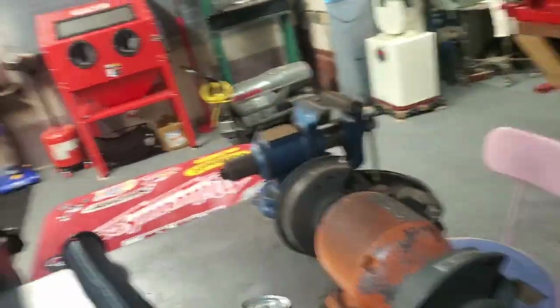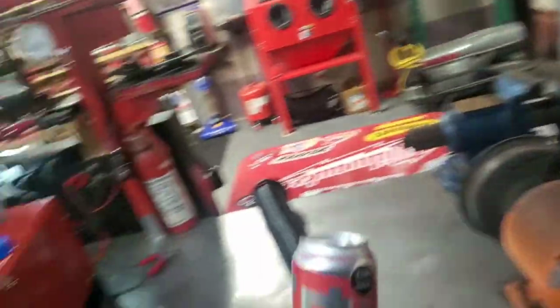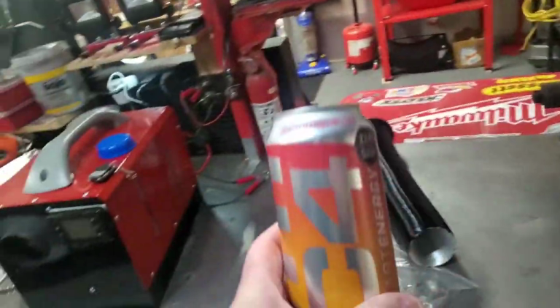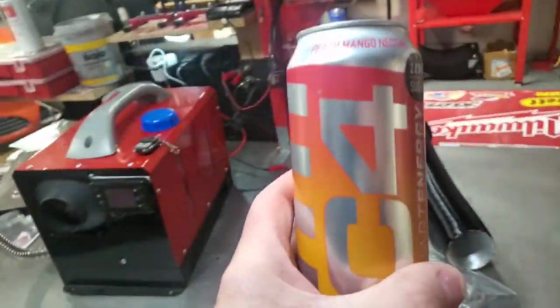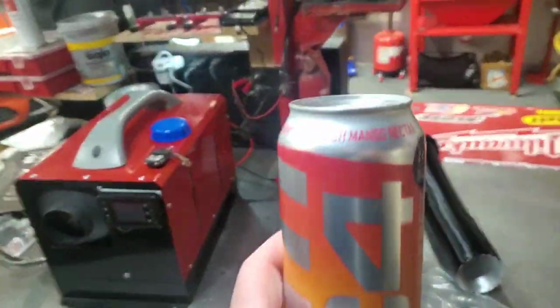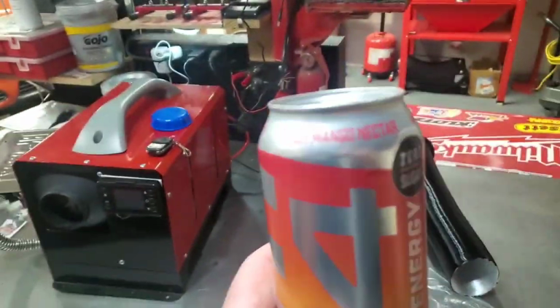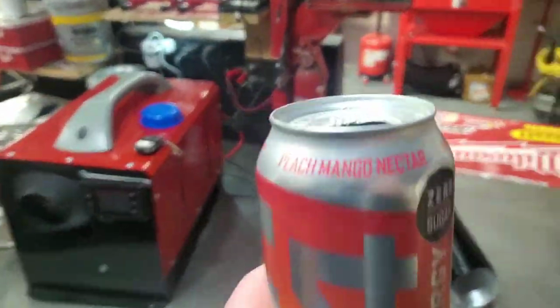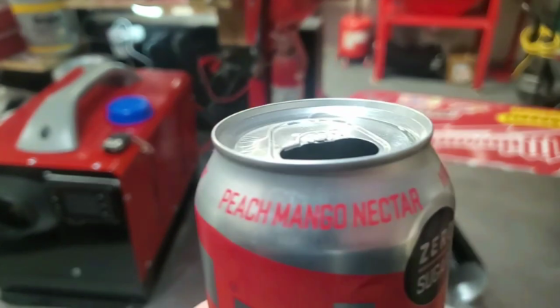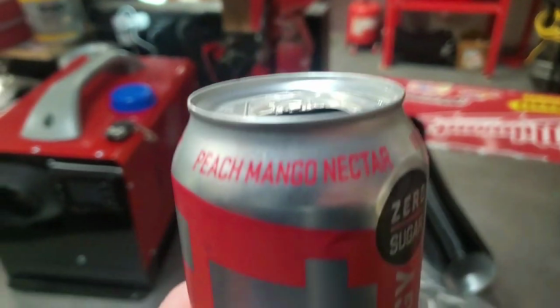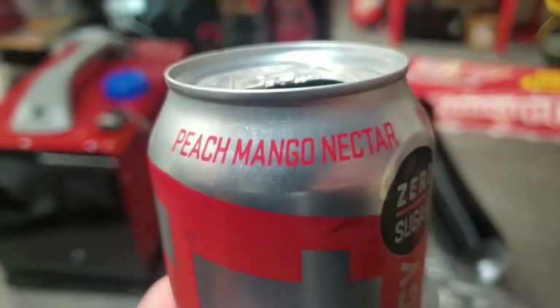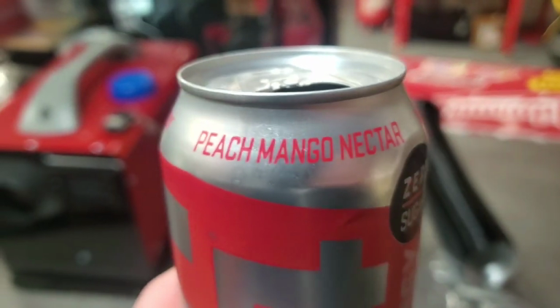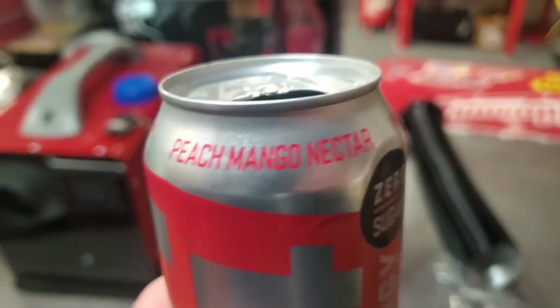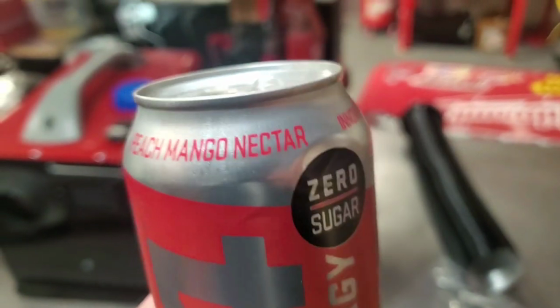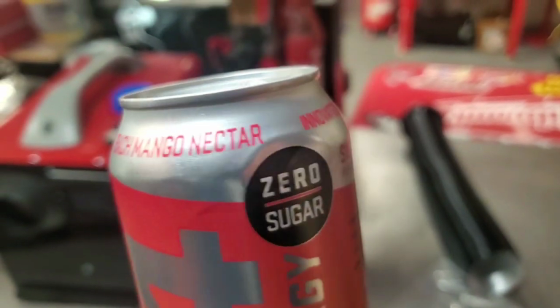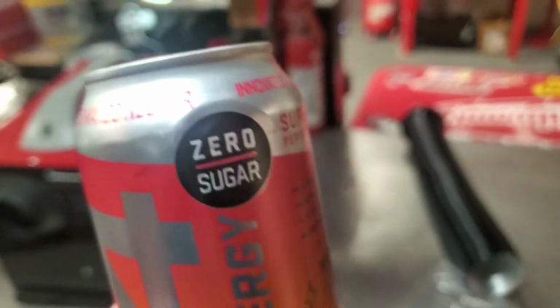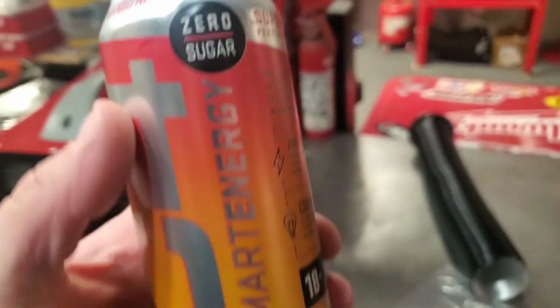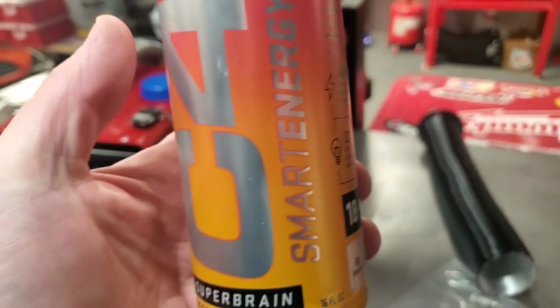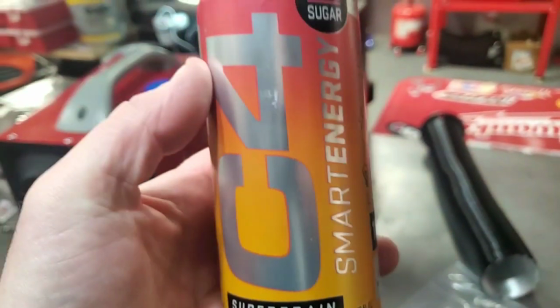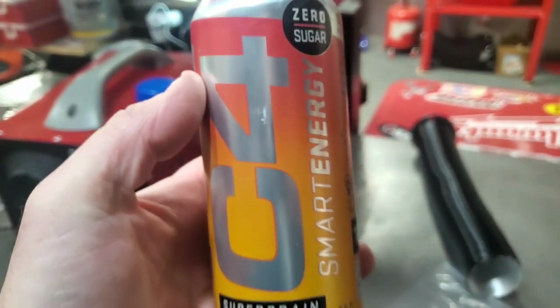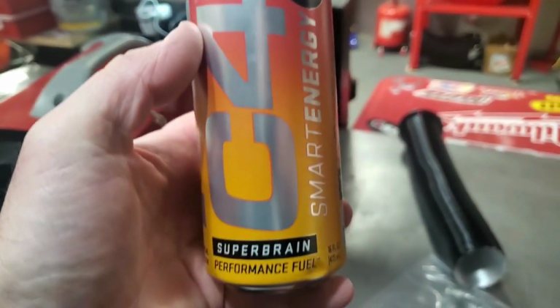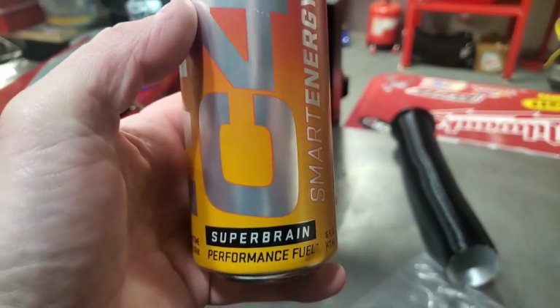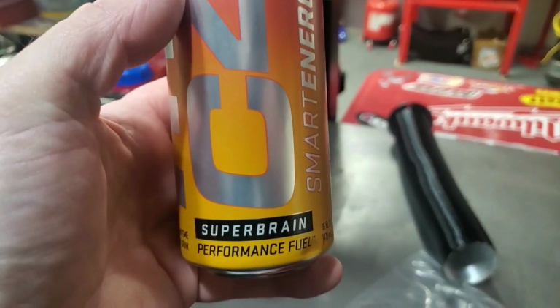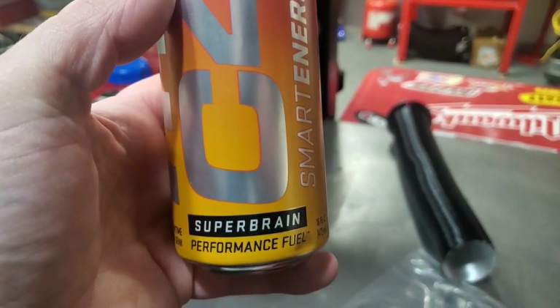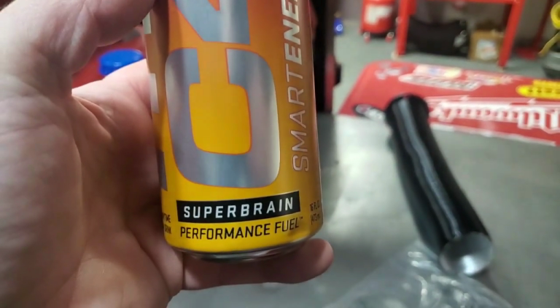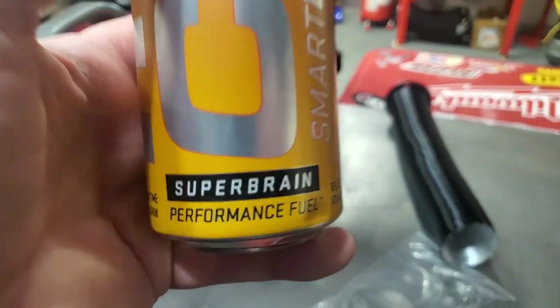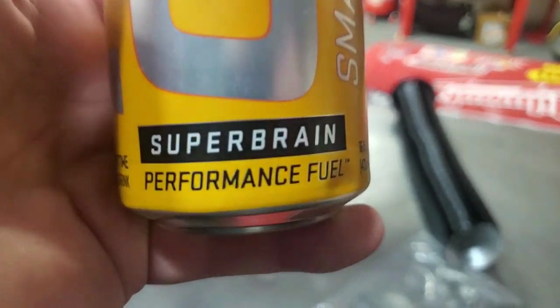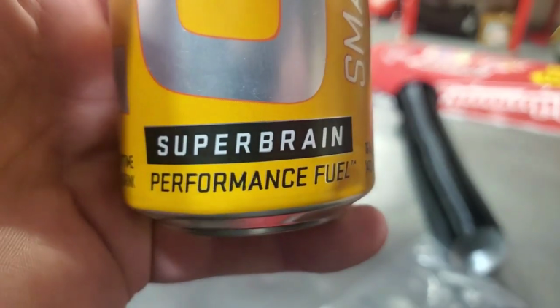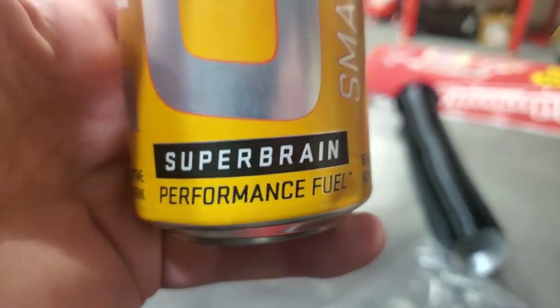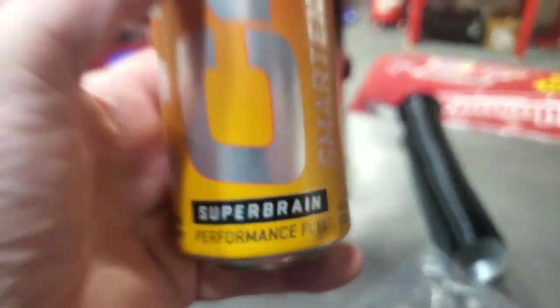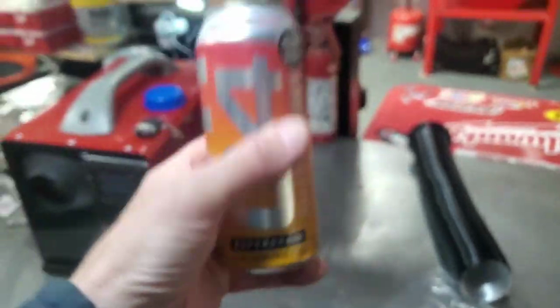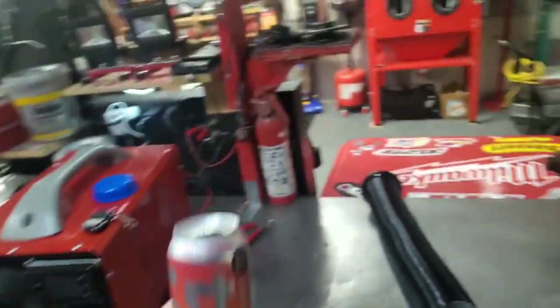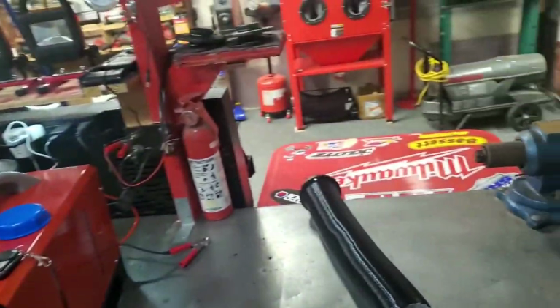What are we drinking today? C4 Peach Mango Nectar is my drink of the day. Super Brain — yeah, ain't working in my case.